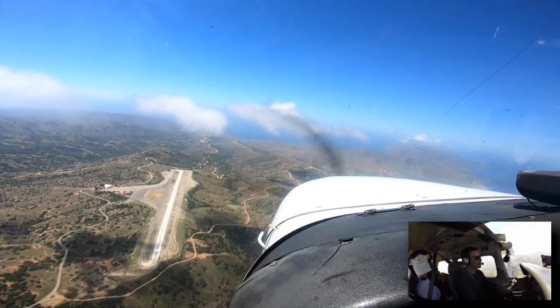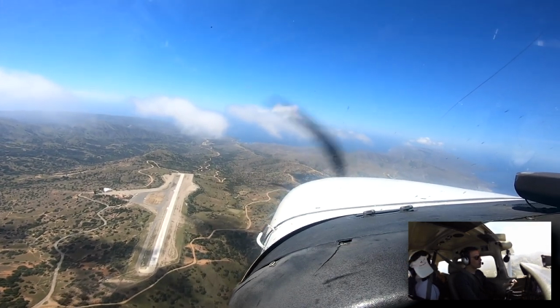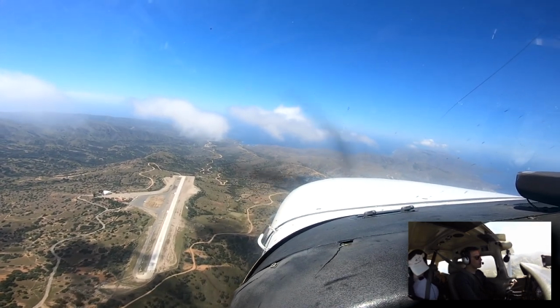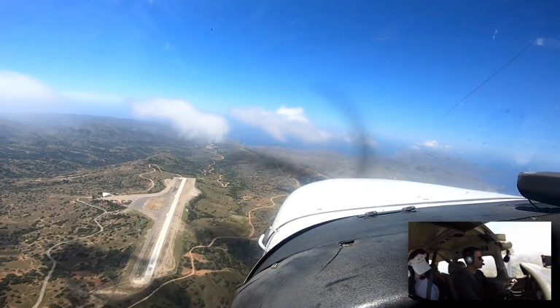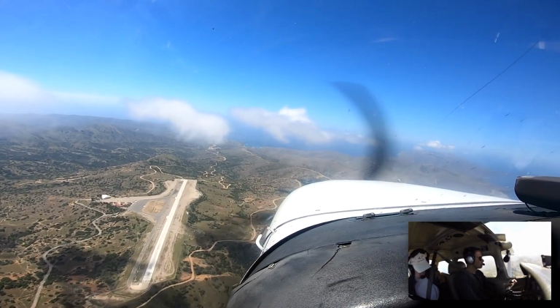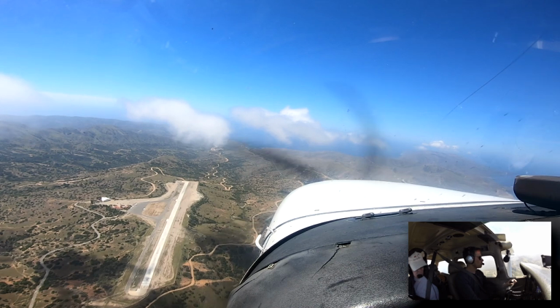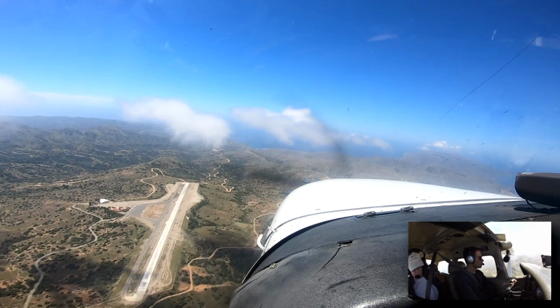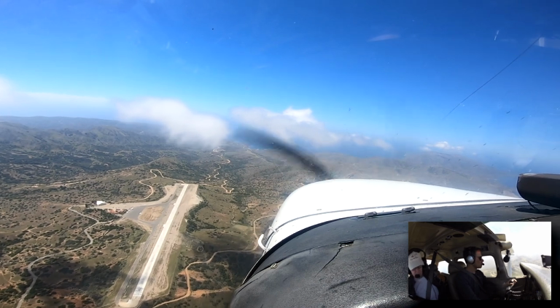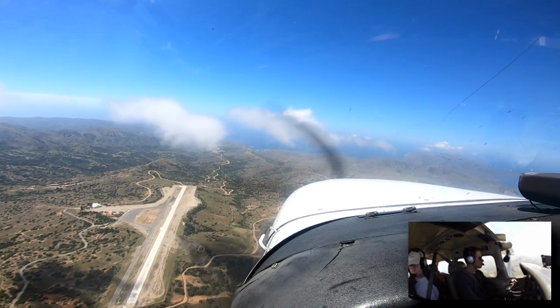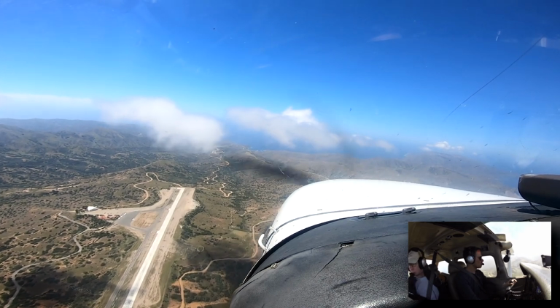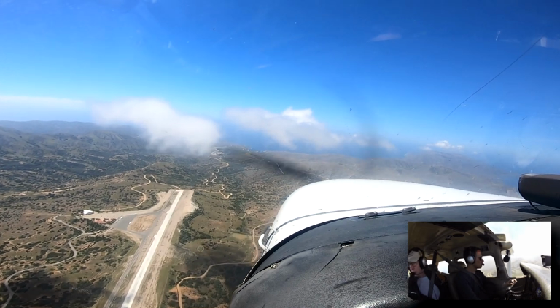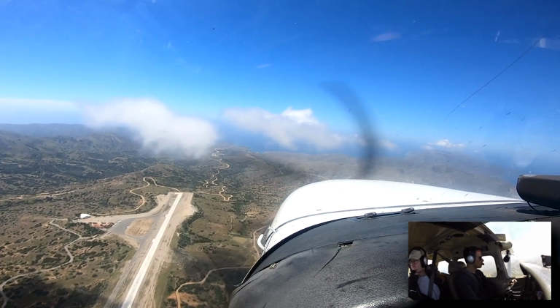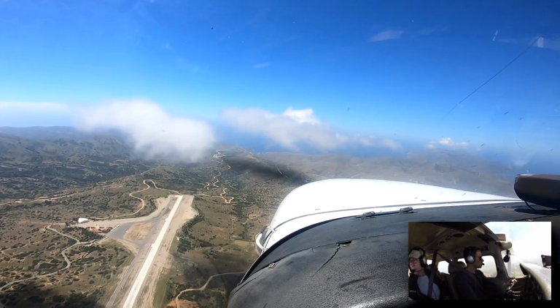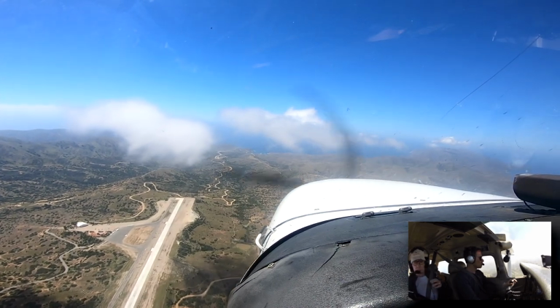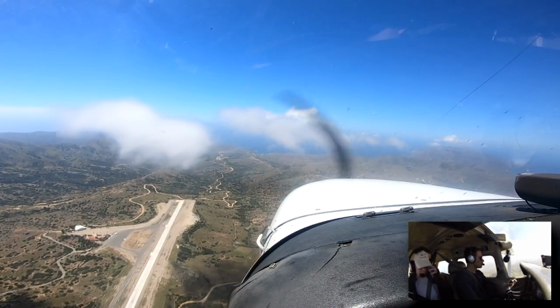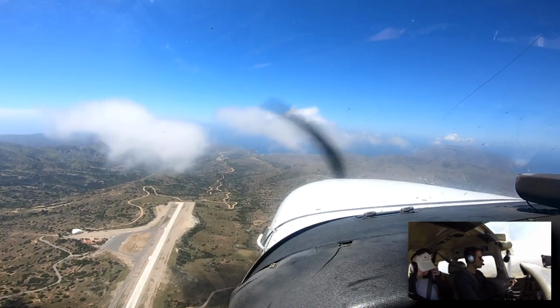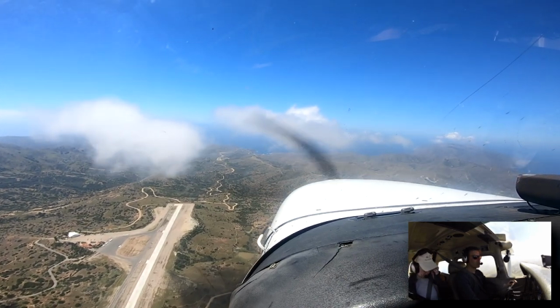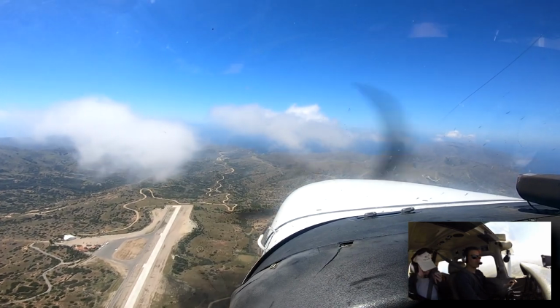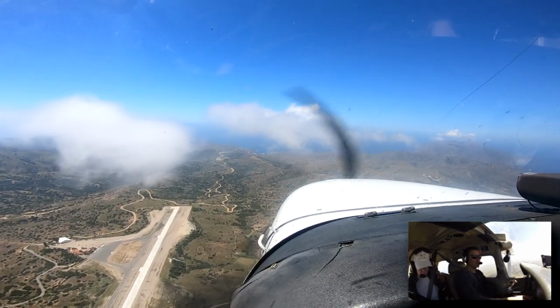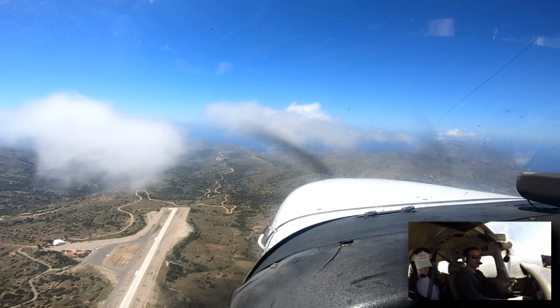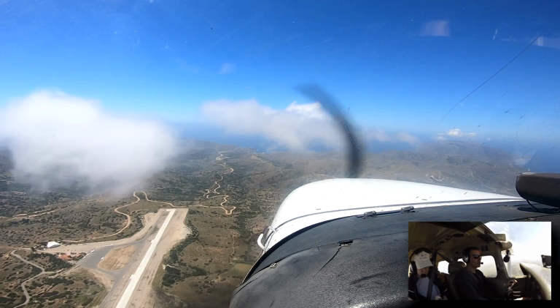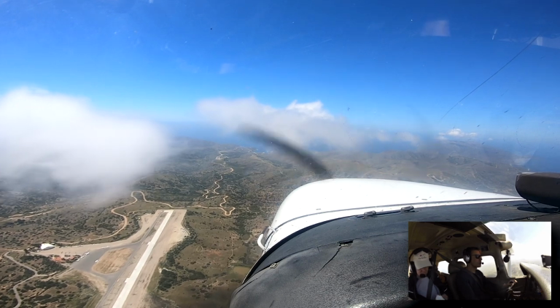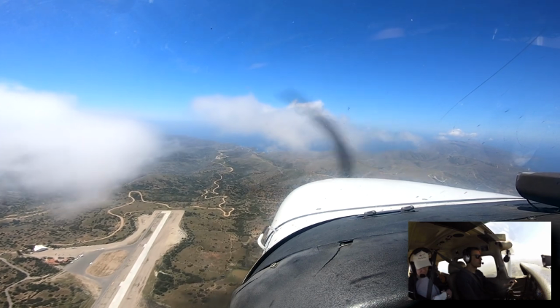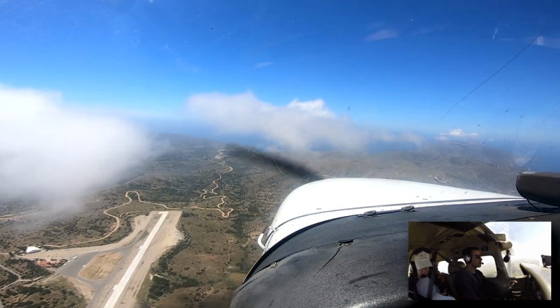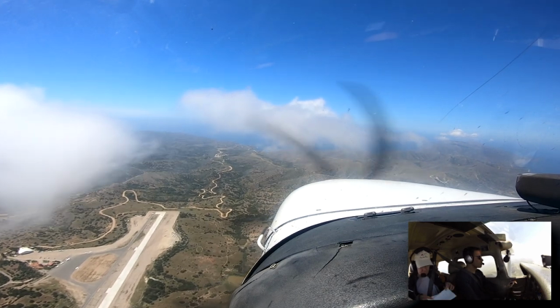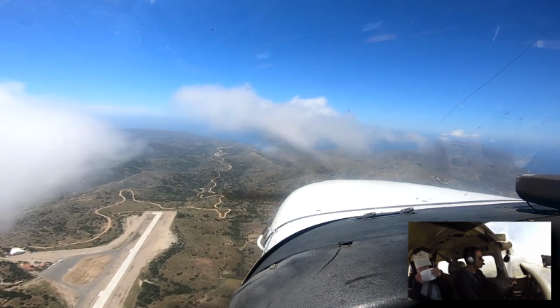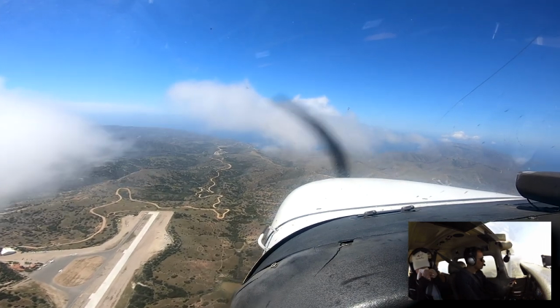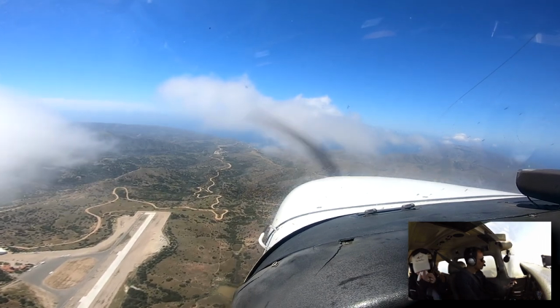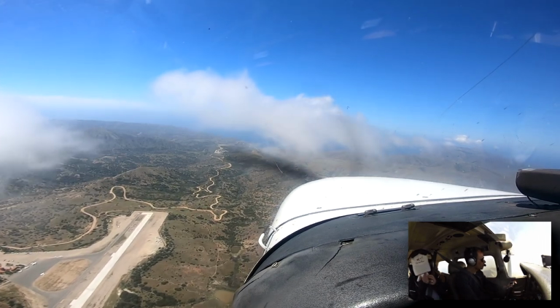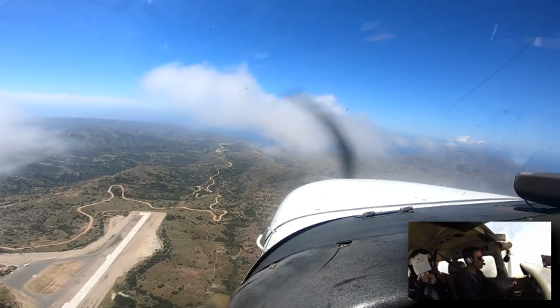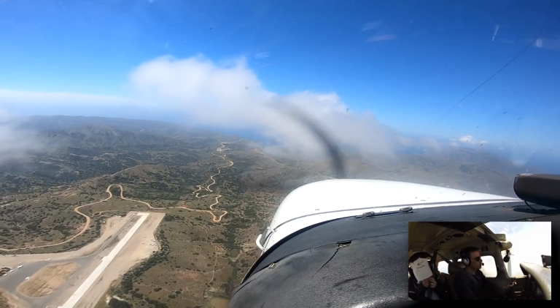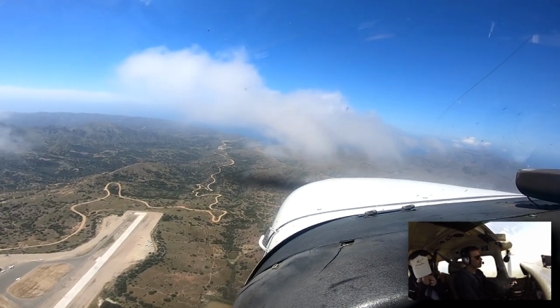Catalina traffic, this is Archer 9687J, coming up abeam Avalon at 1000. We'll be flying northbound and then entering the traffic to land, Catalina traffic.